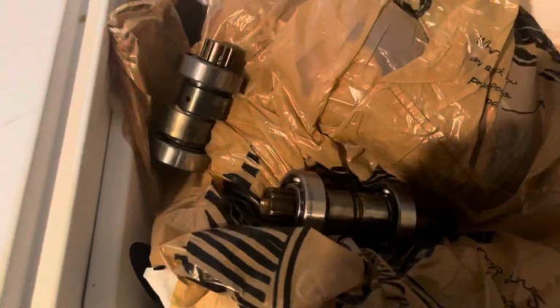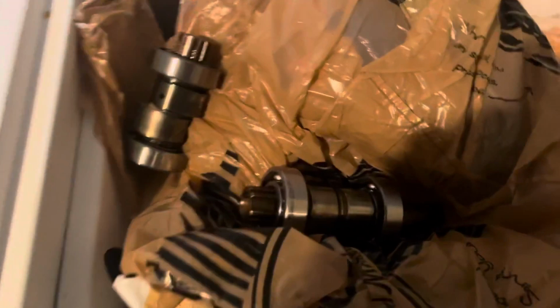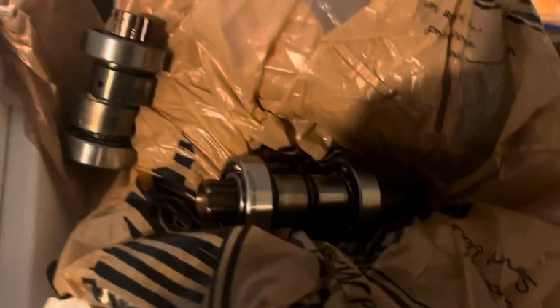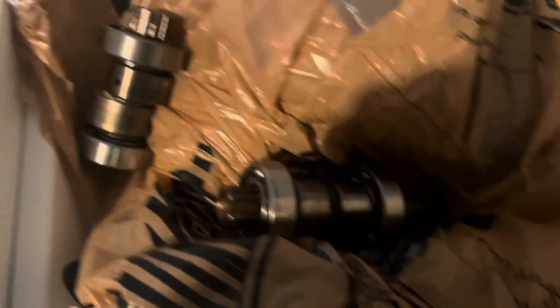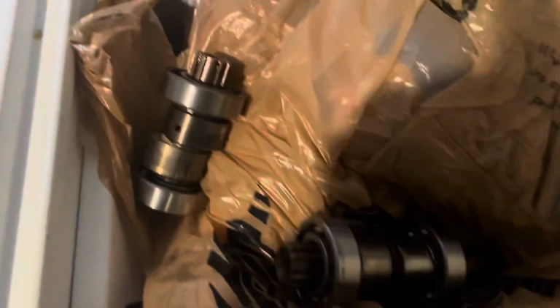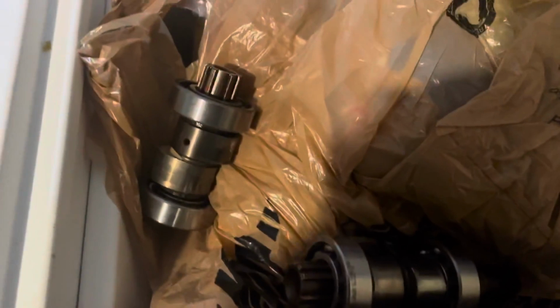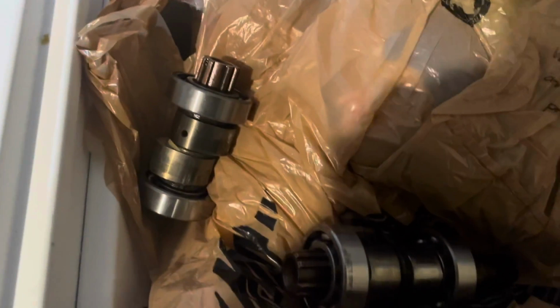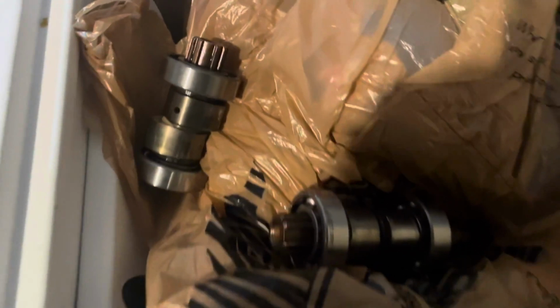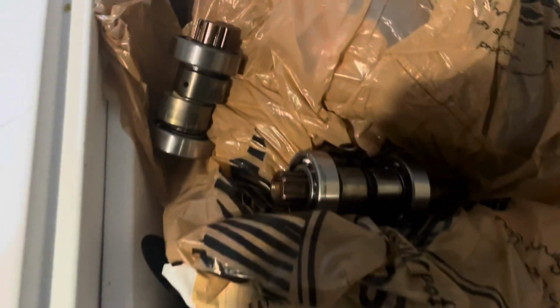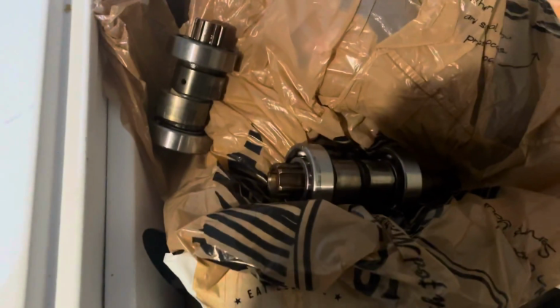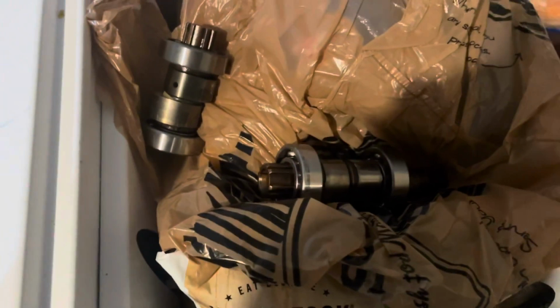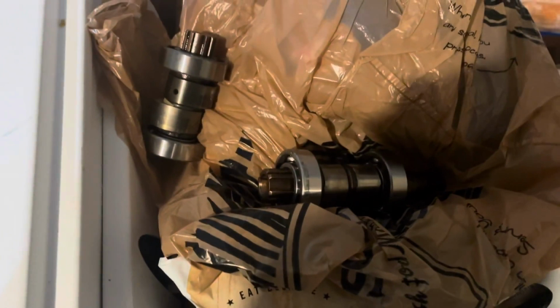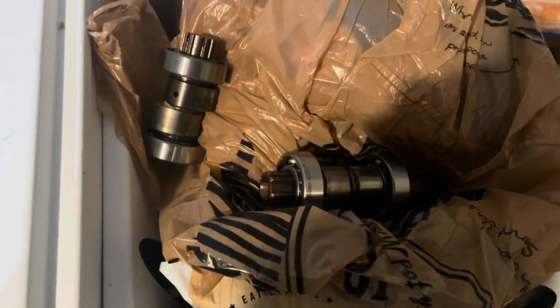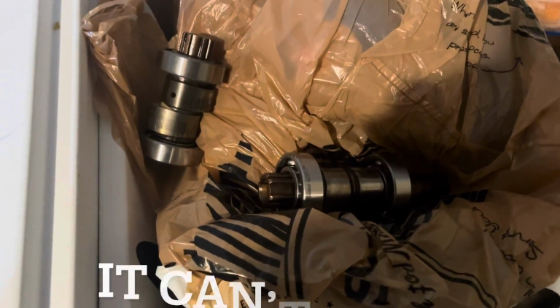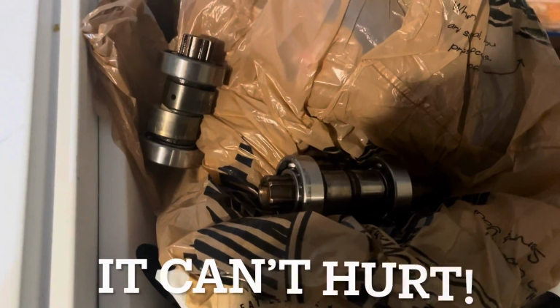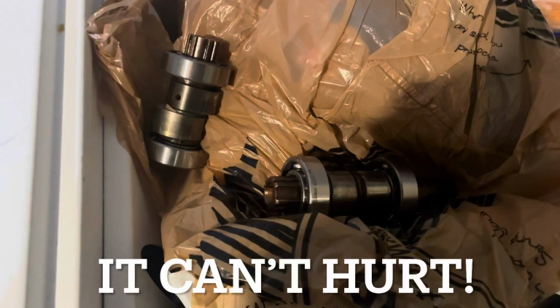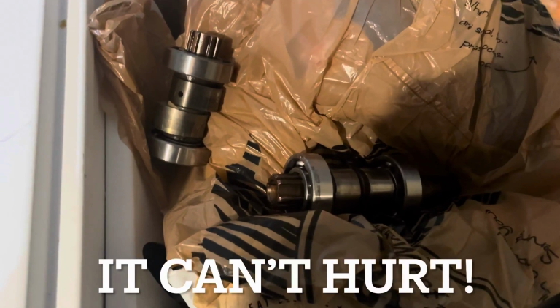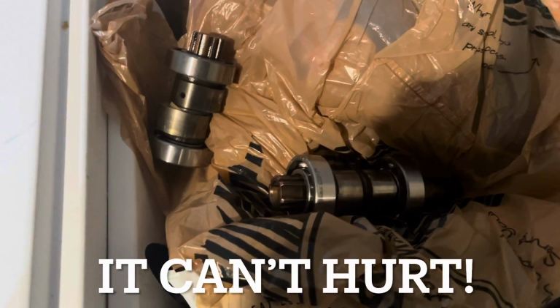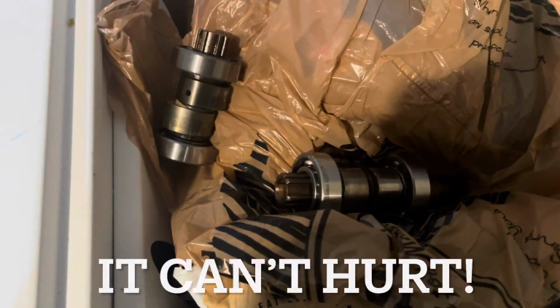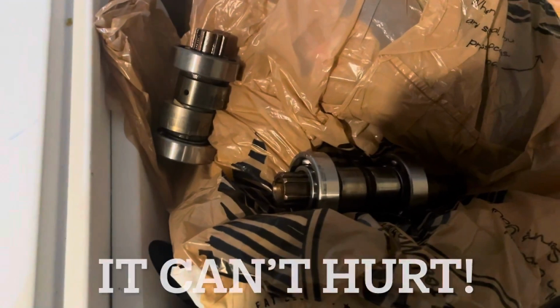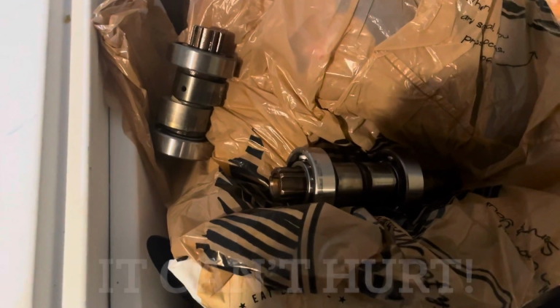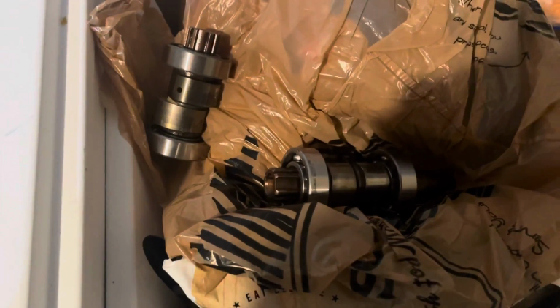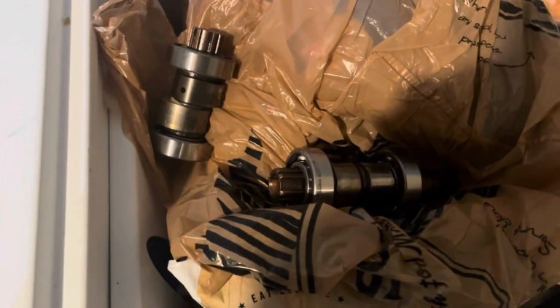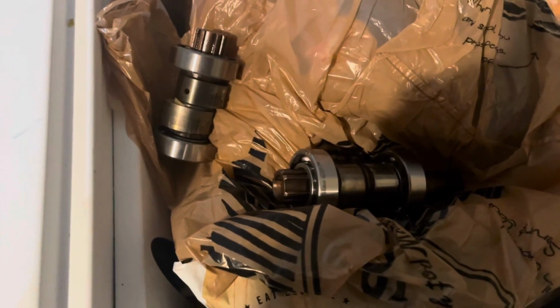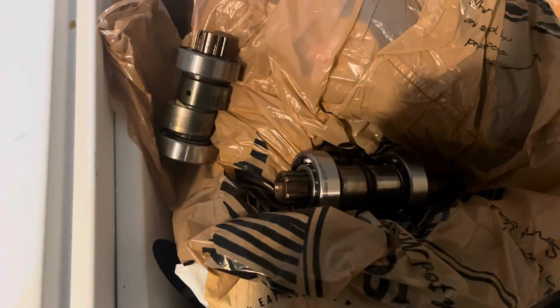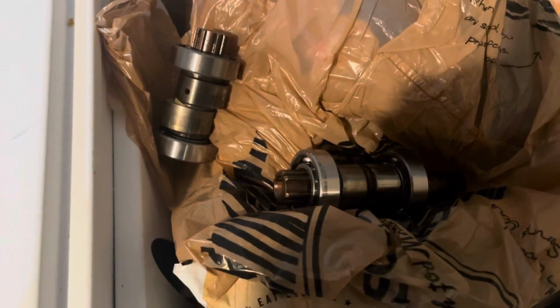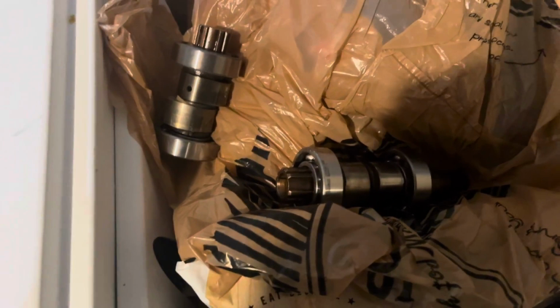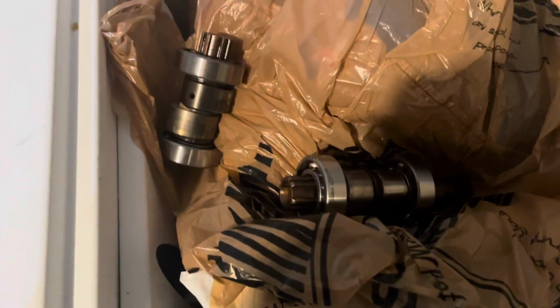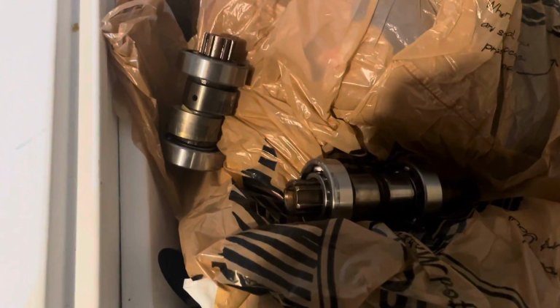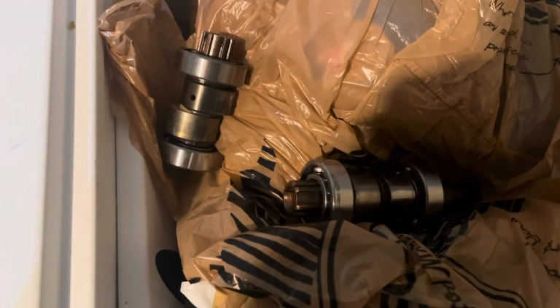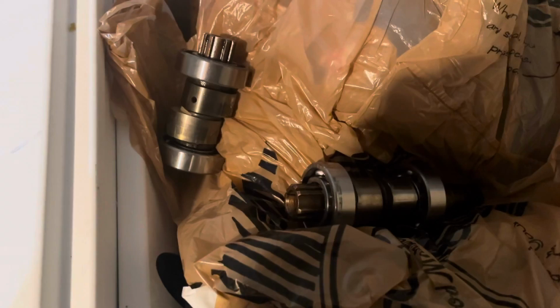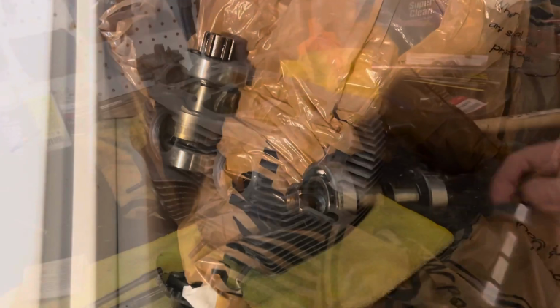Freezing your camshaft parts before installation should definitely give you some help on this one. Make sure to throw them in the freezer for a good 20 minutes or so before you get started.